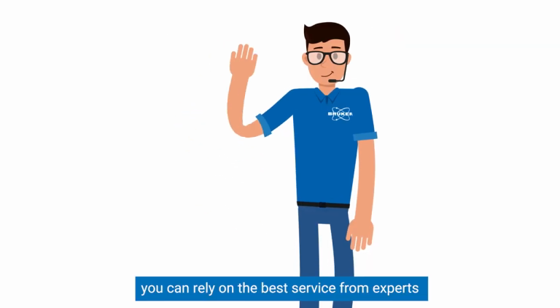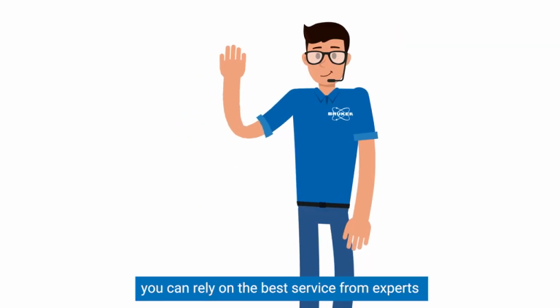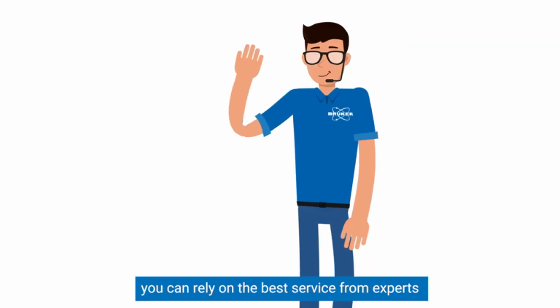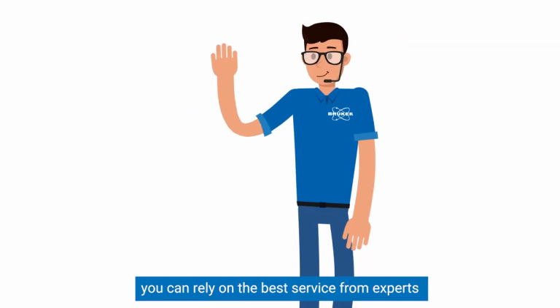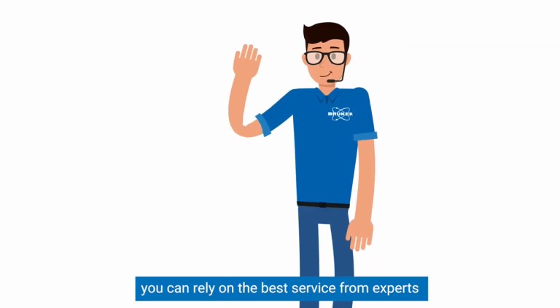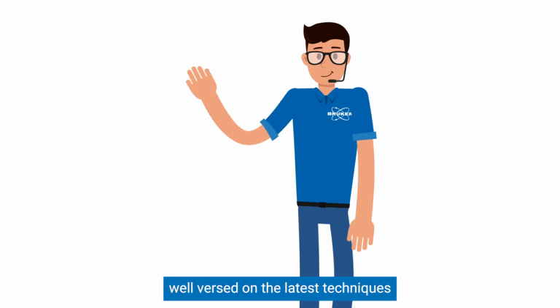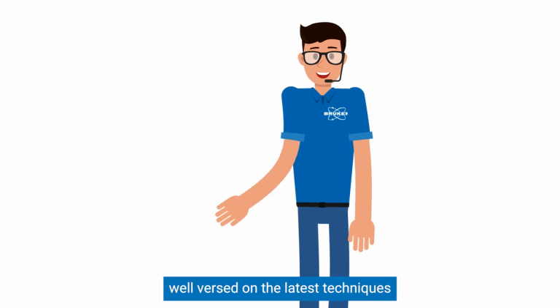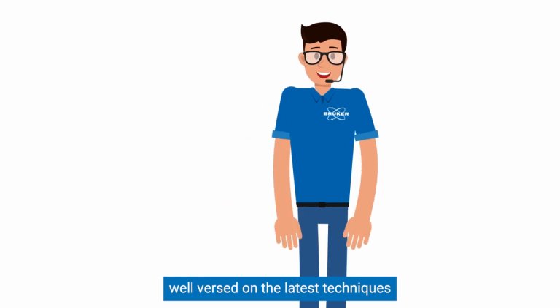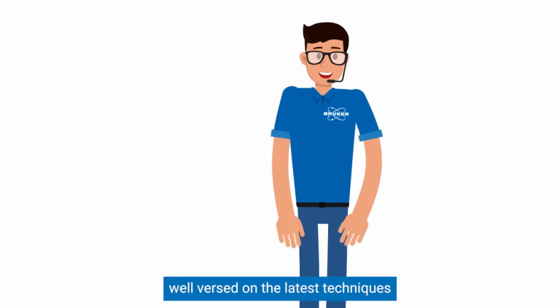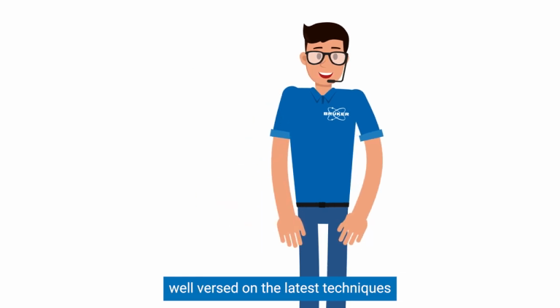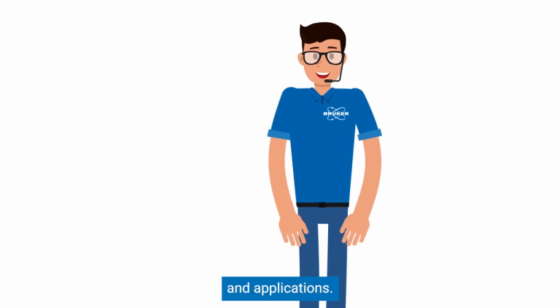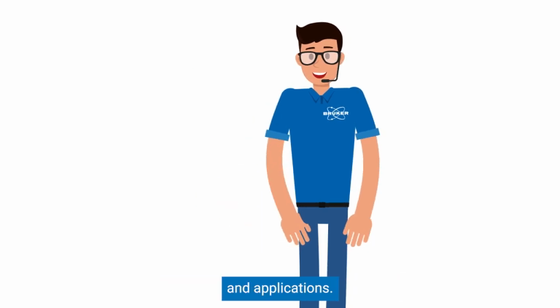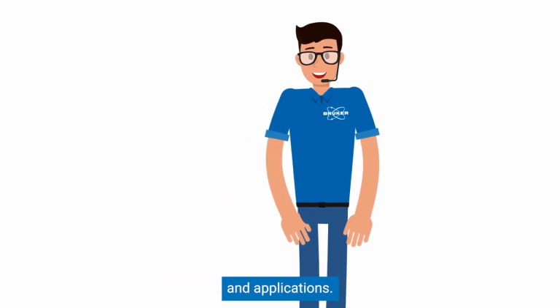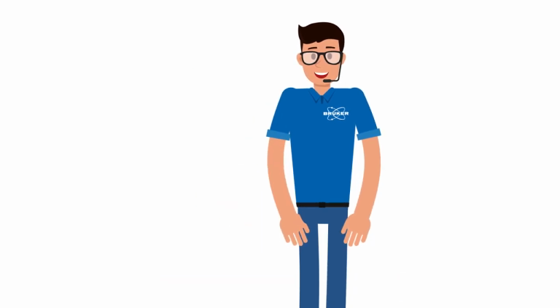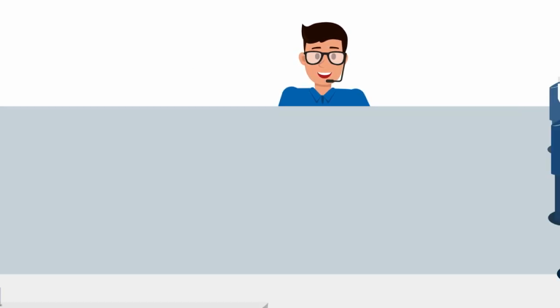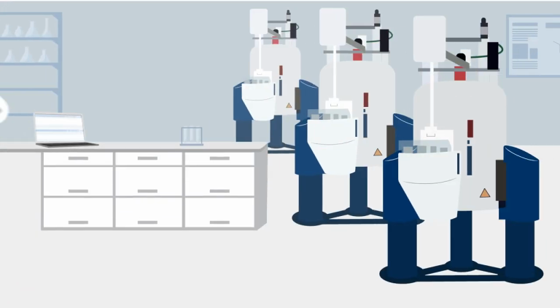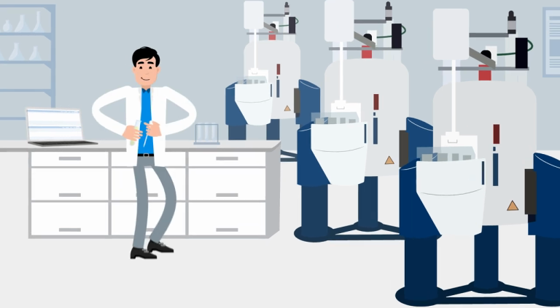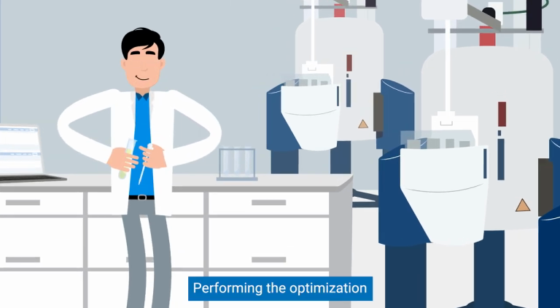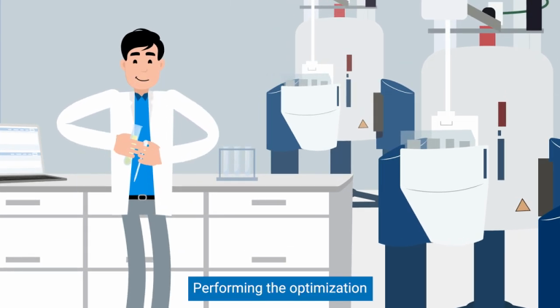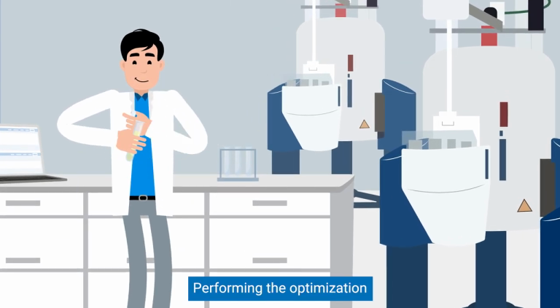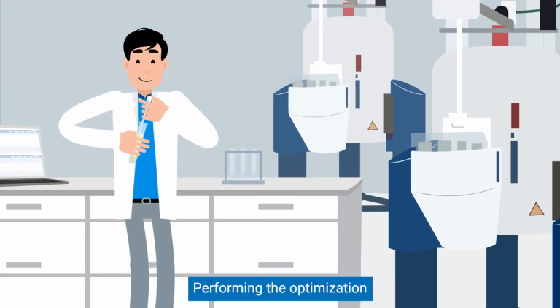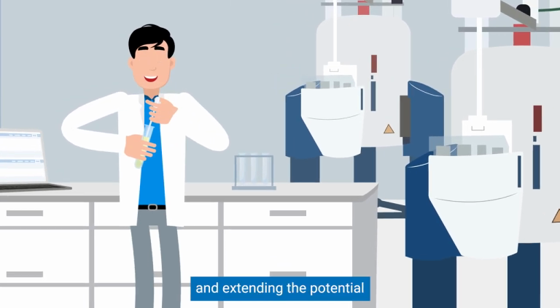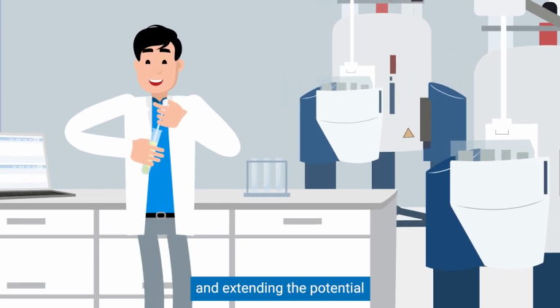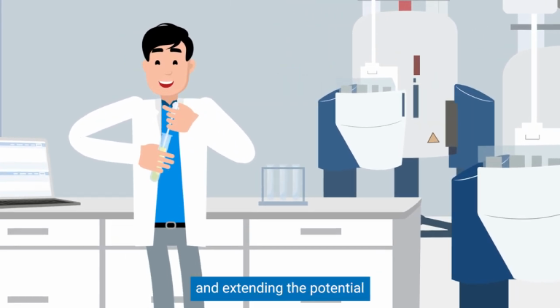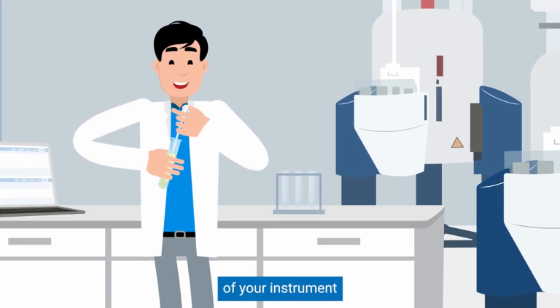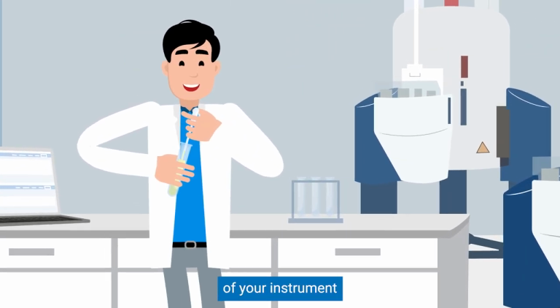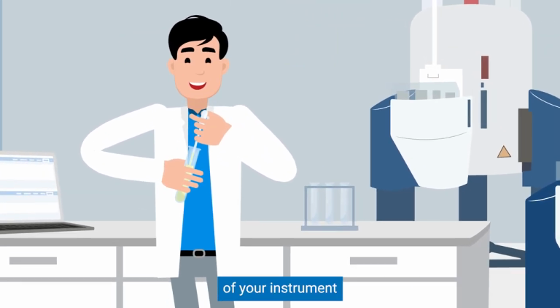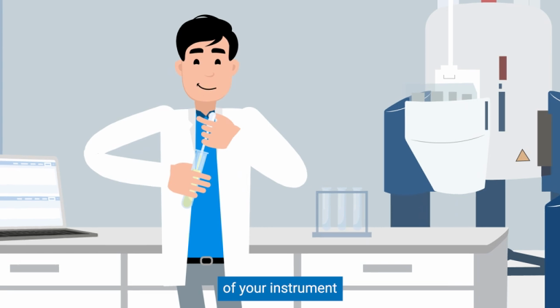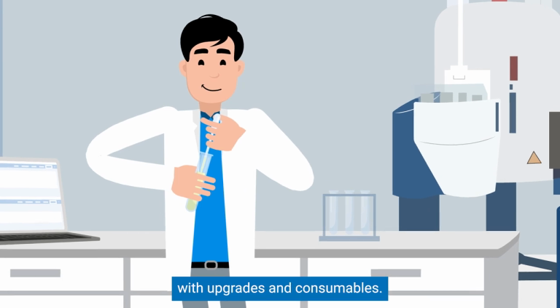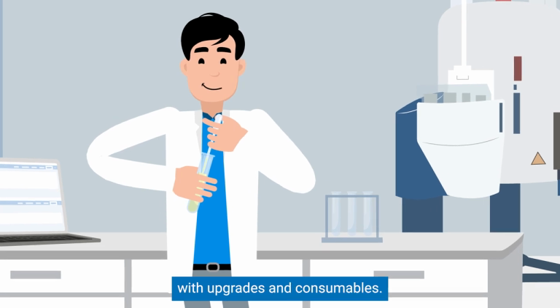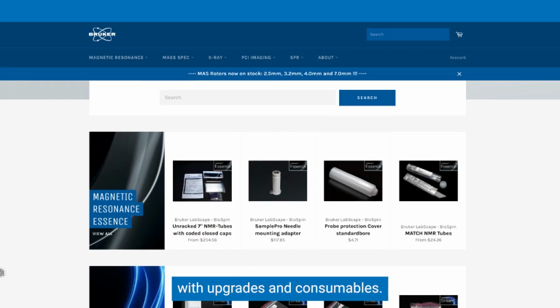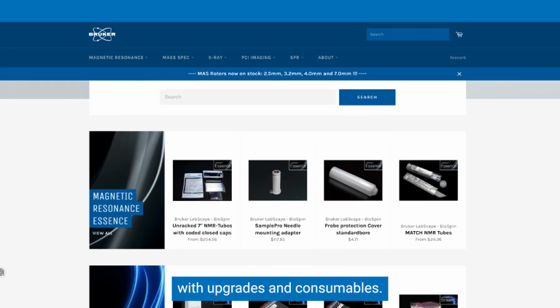With Bruker Labscape, you can rely on the best service from experts well-versed on the latest techniques and applications, performing the optimization and extending the potential of your instrument with upgrades and consumables.